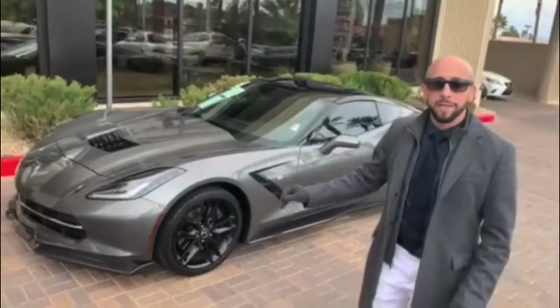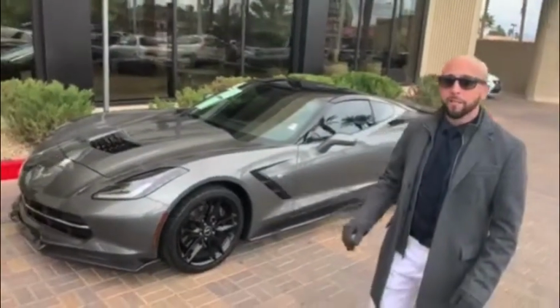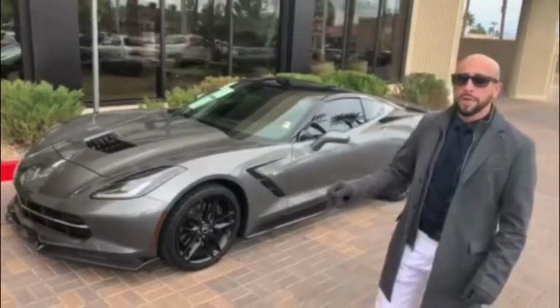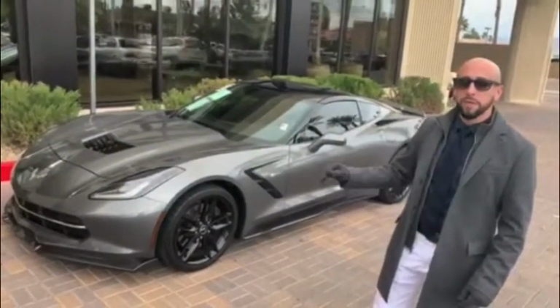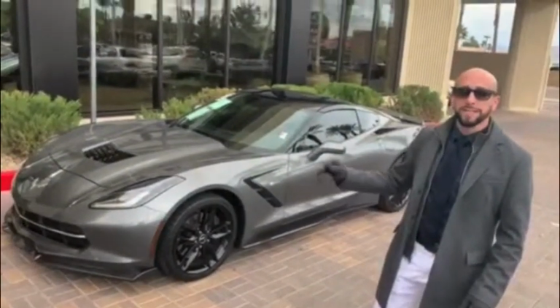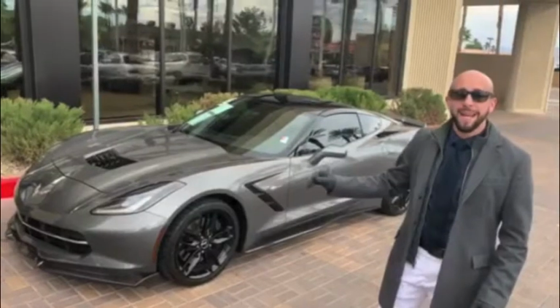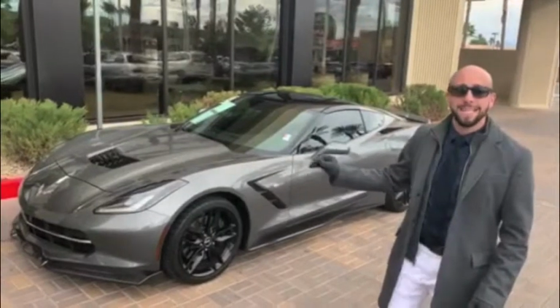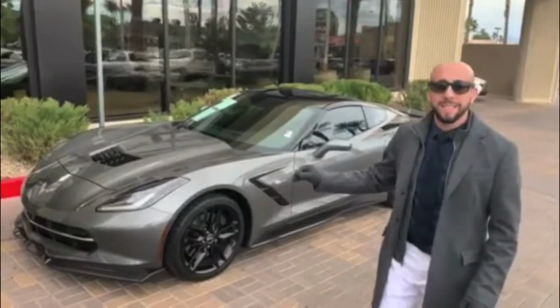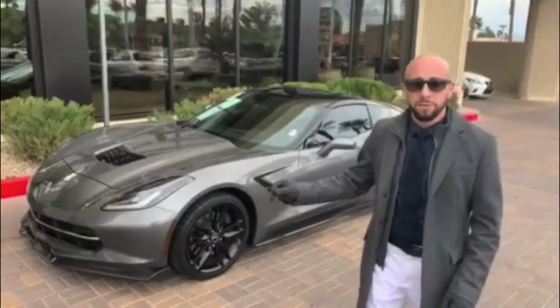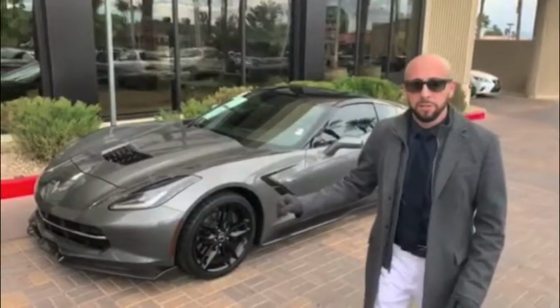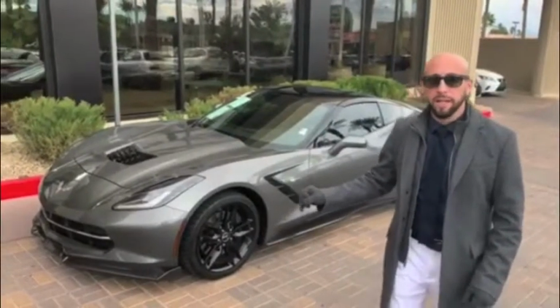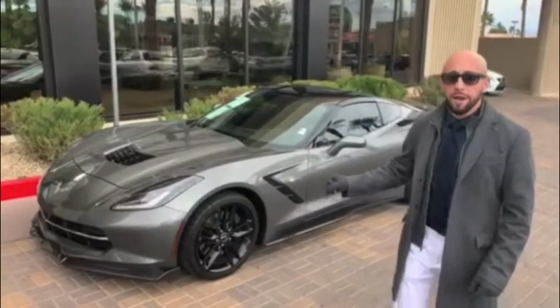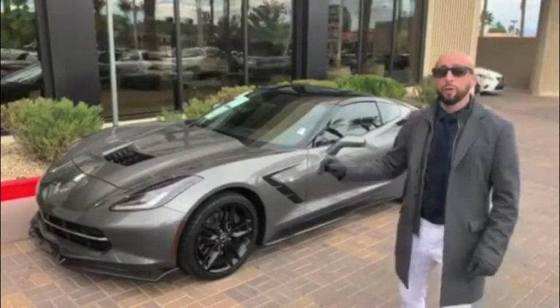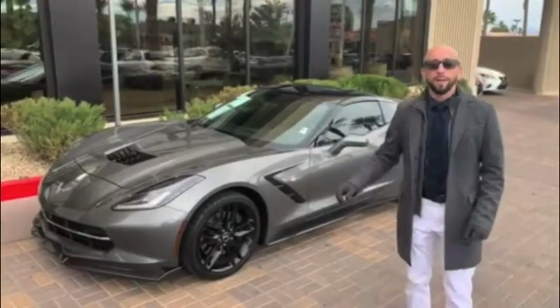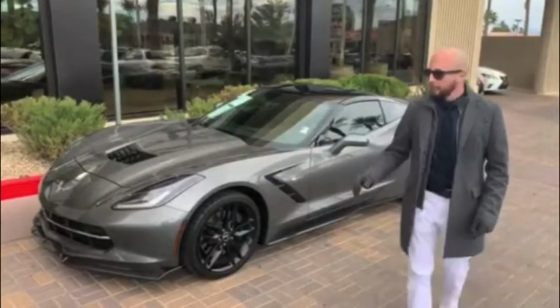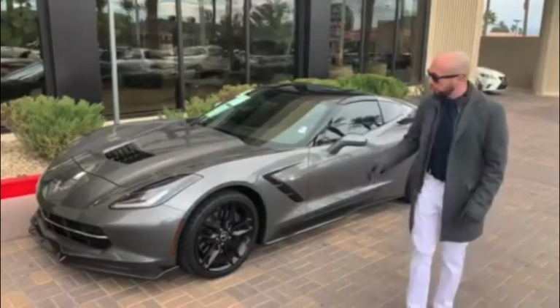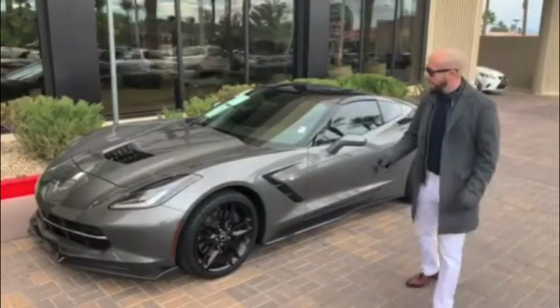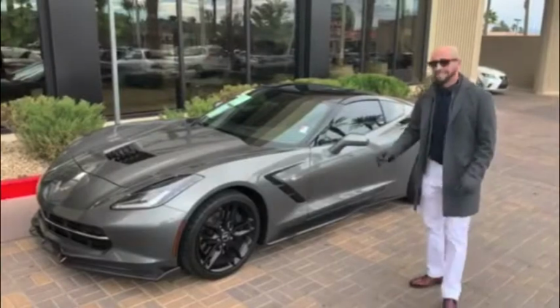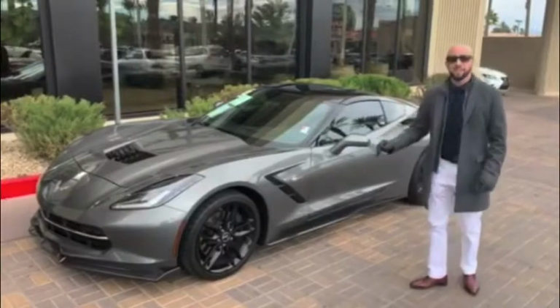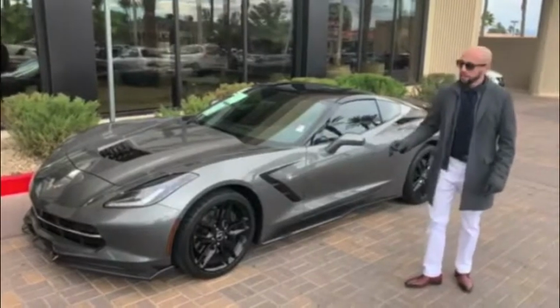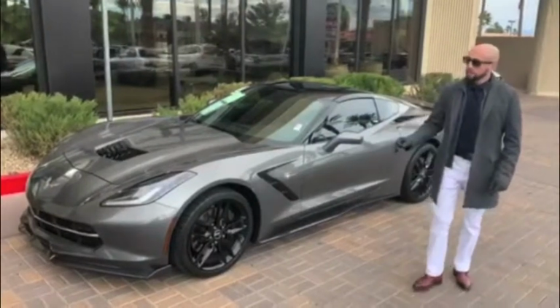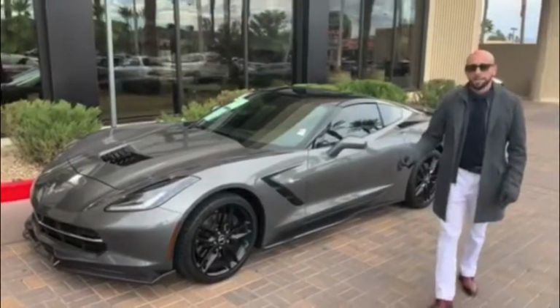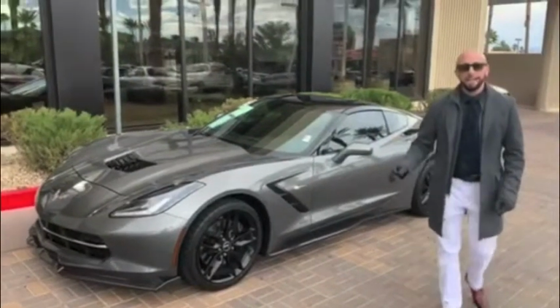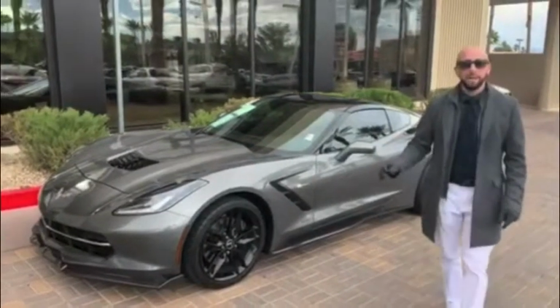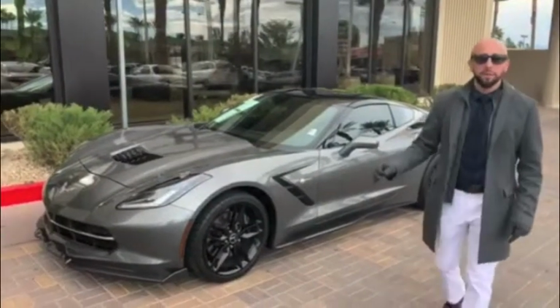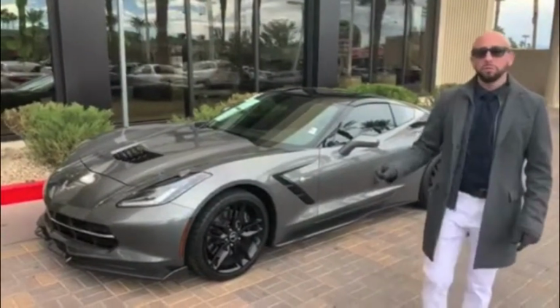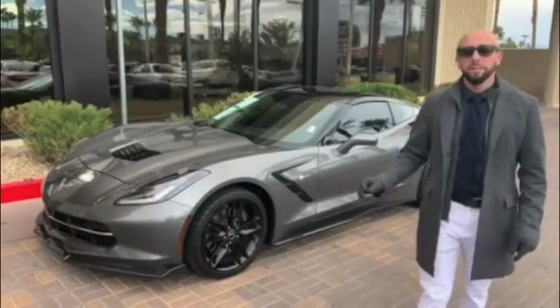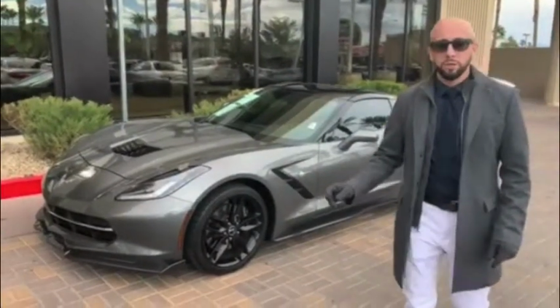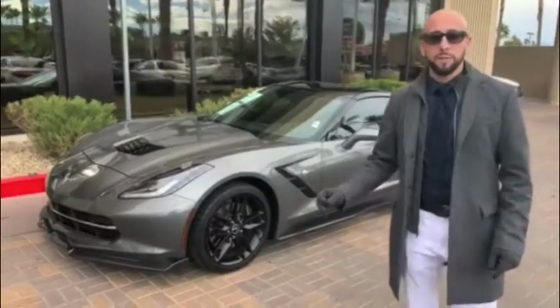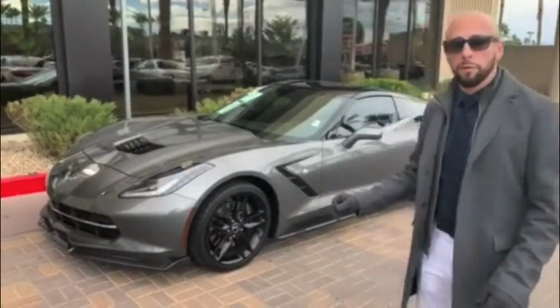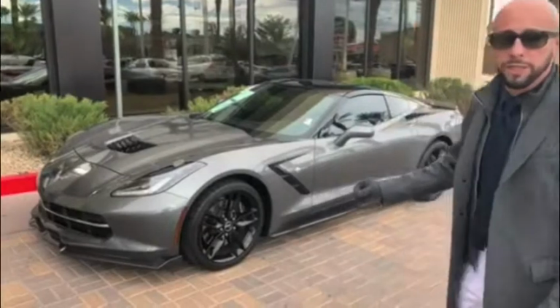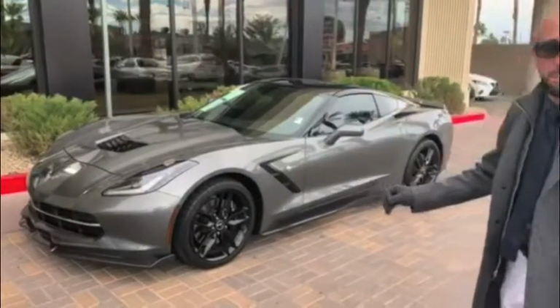It's available at Lexus of Las Vegas today. It has 17,000 miles on it and we're asking $44,900 — it is a steal. Please contact me ASAP at 702-371-2174 if you're interested in seeing this beauty.